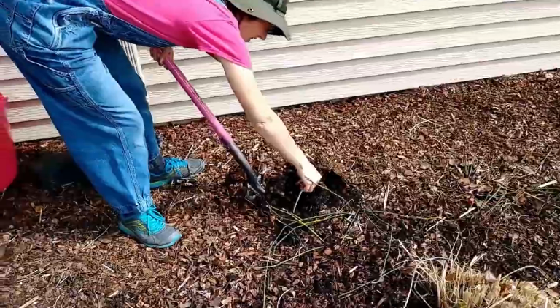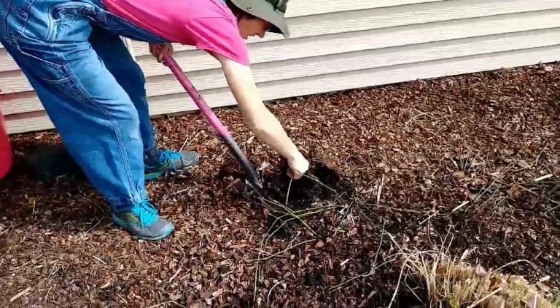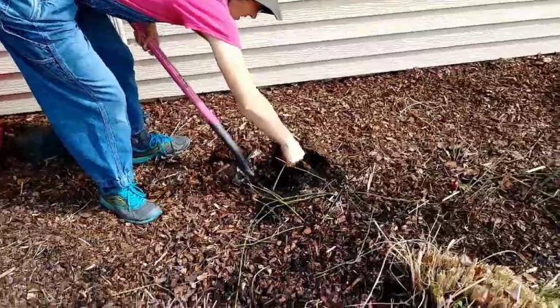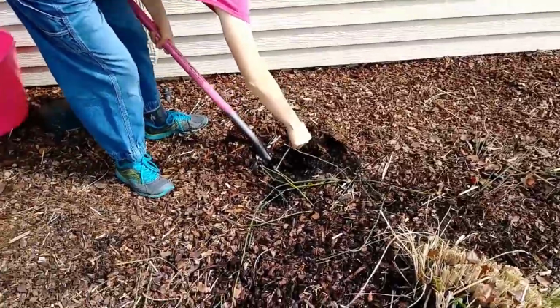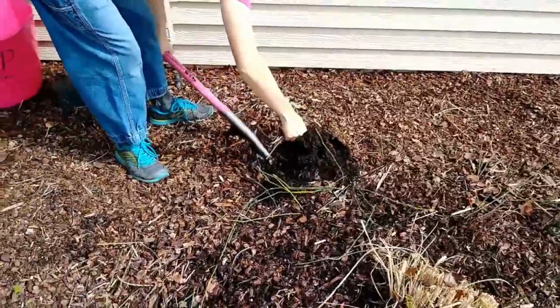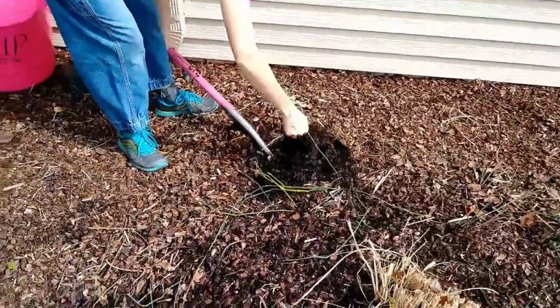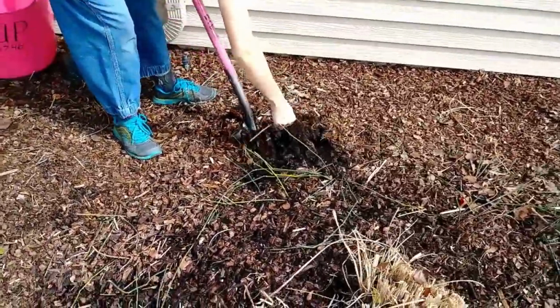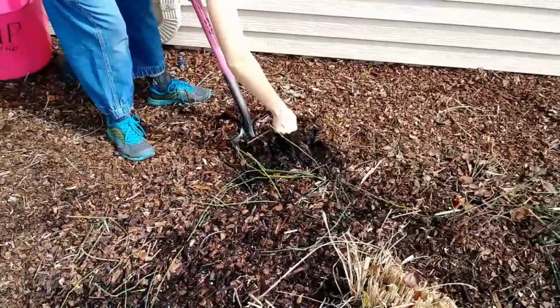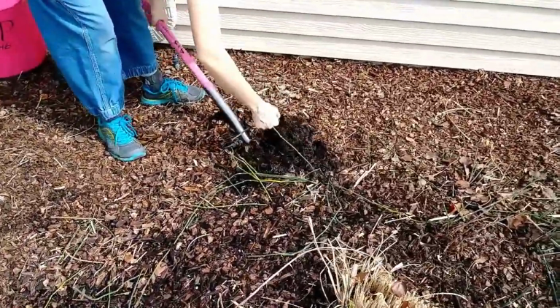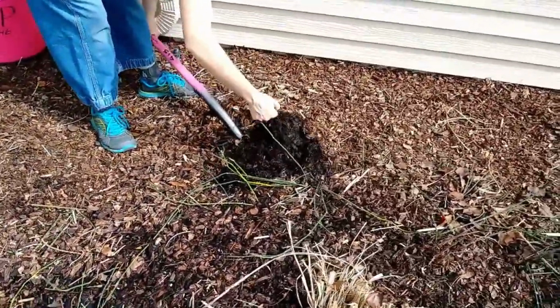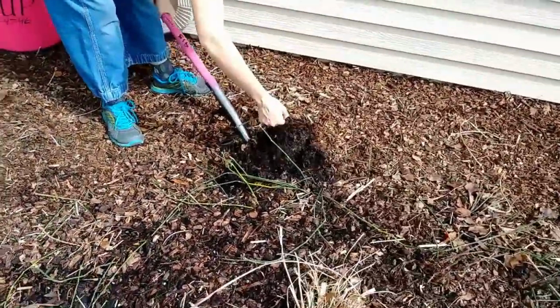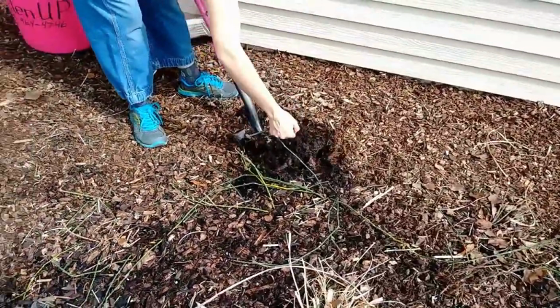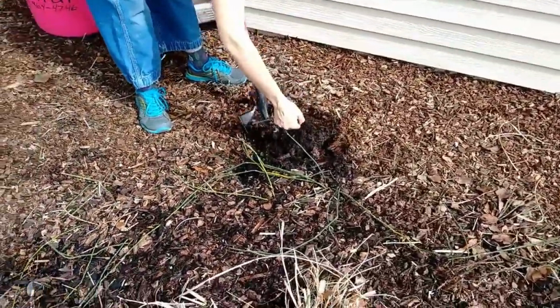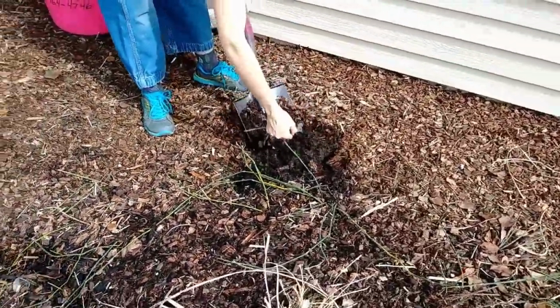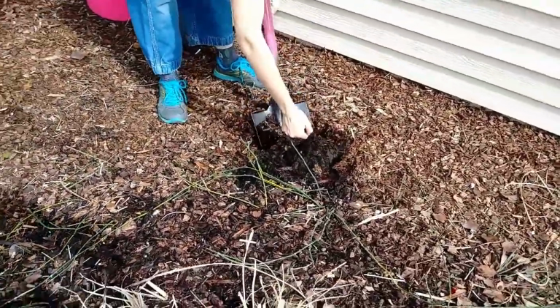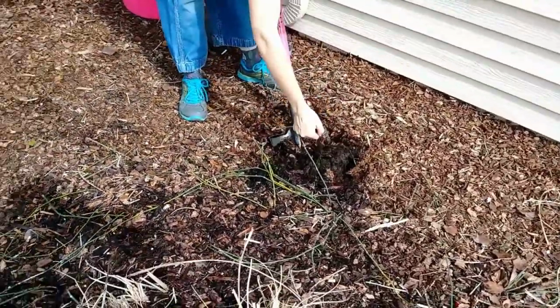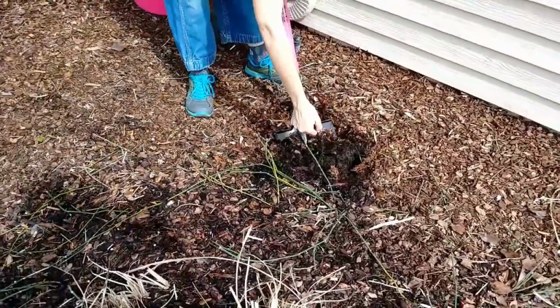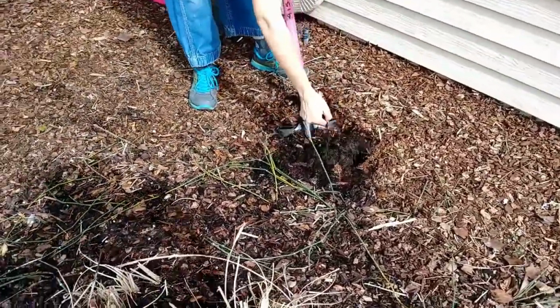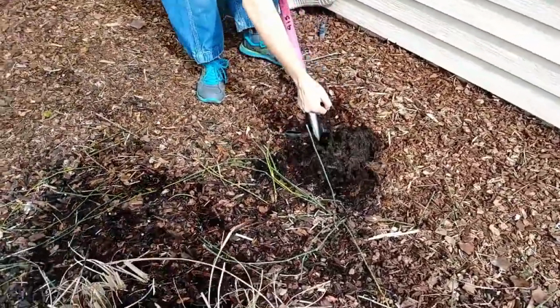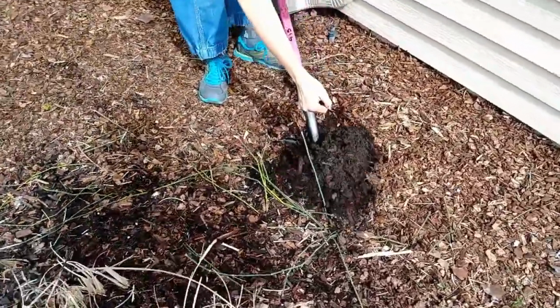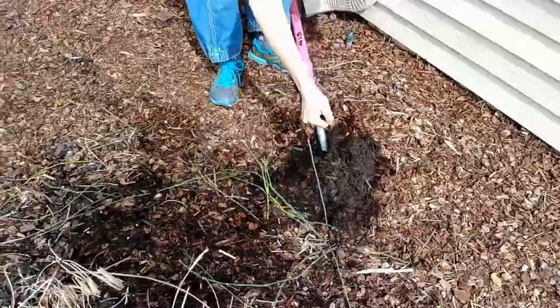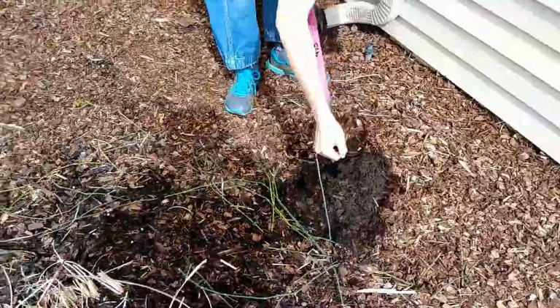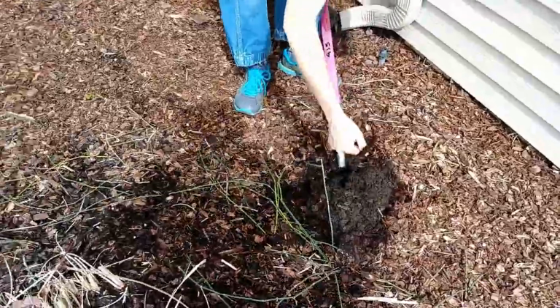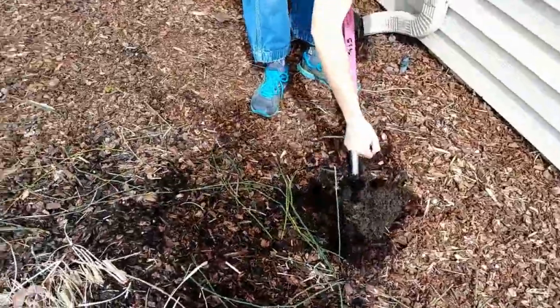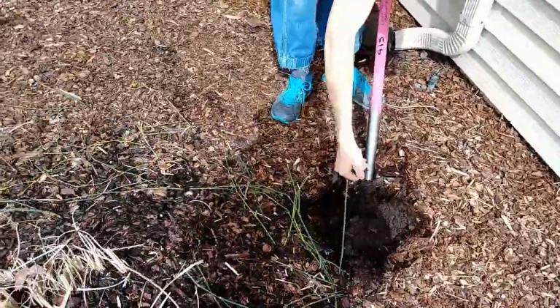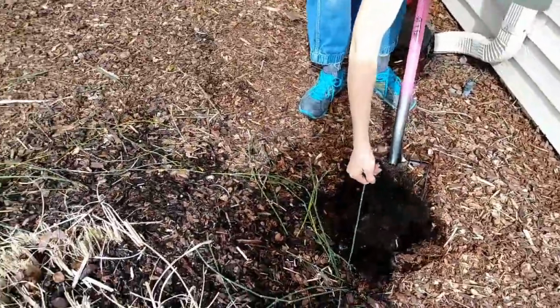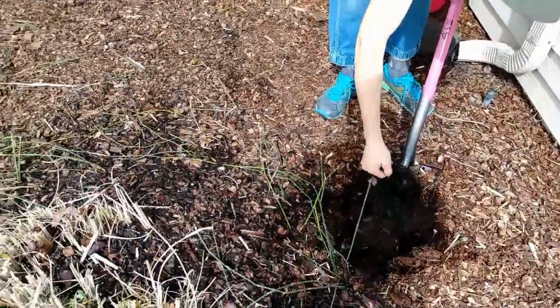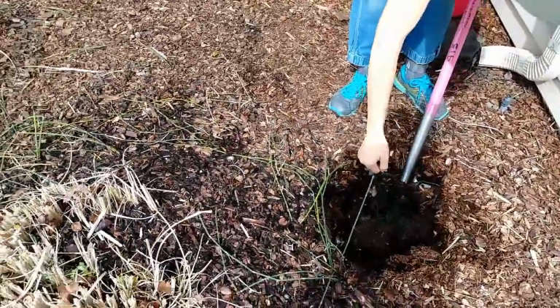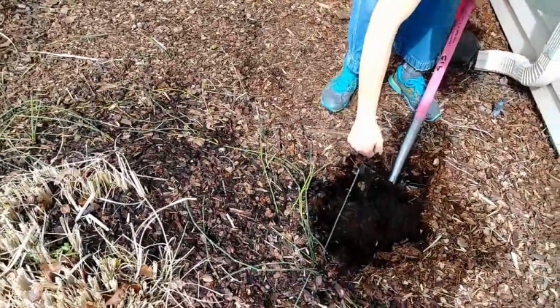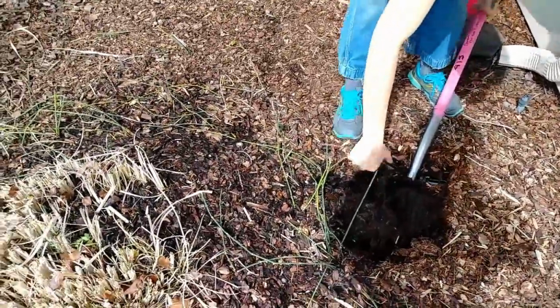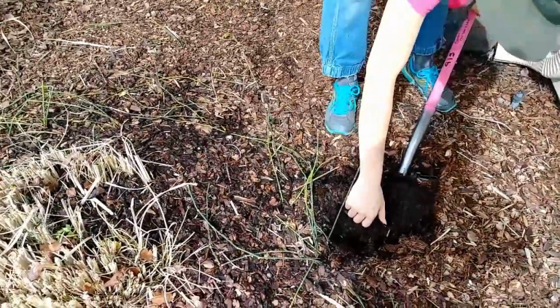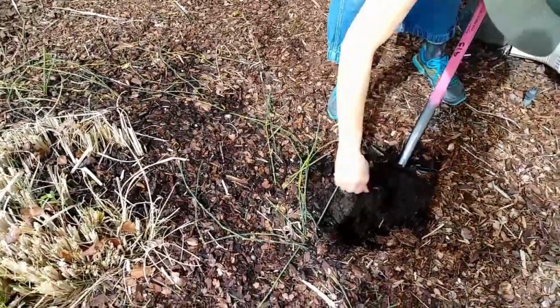It could be a long day. Did somebody plant these on purpose? No, probably a bird brought it in or something.